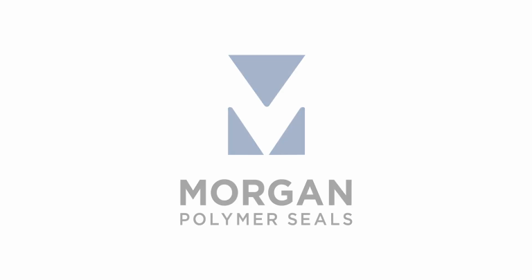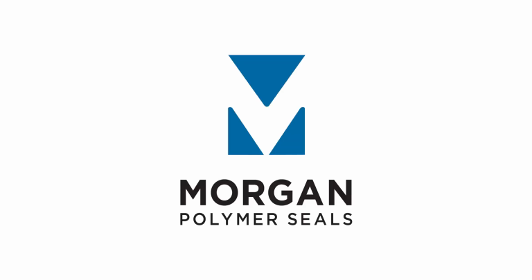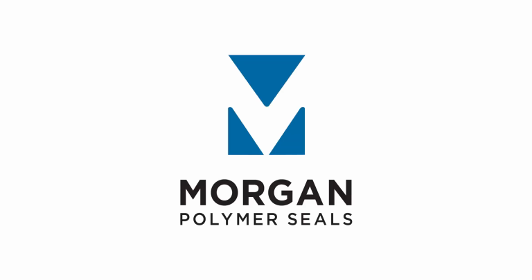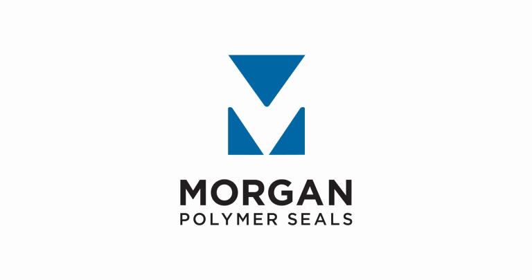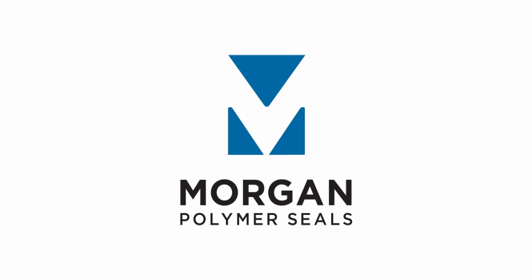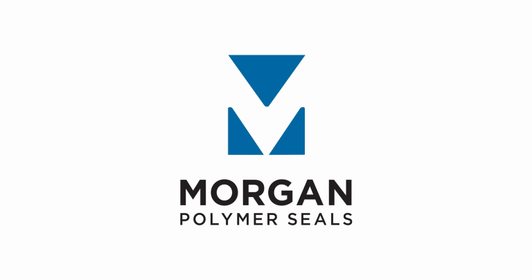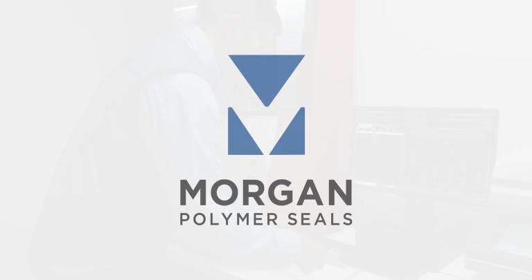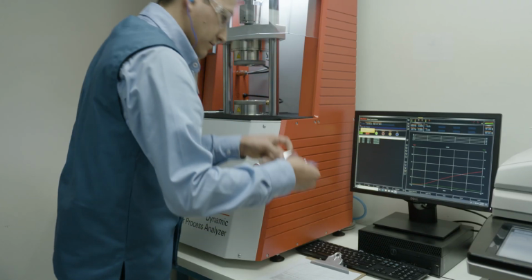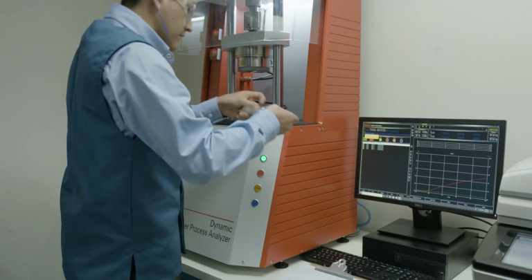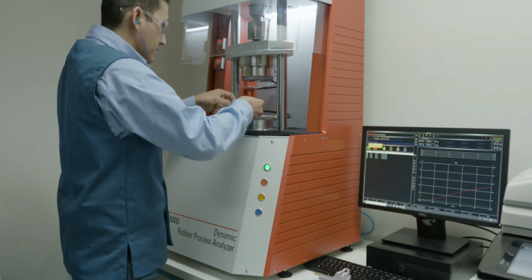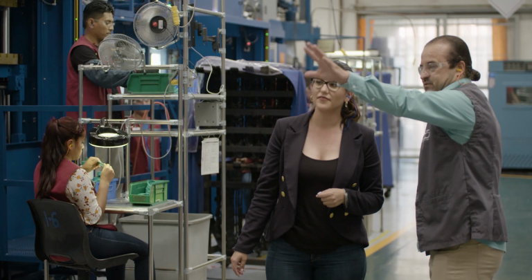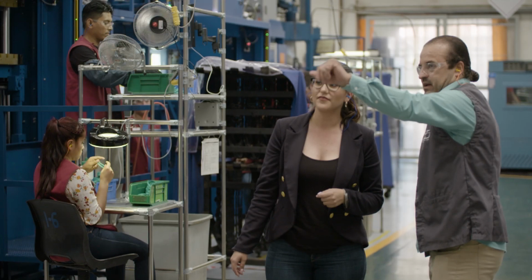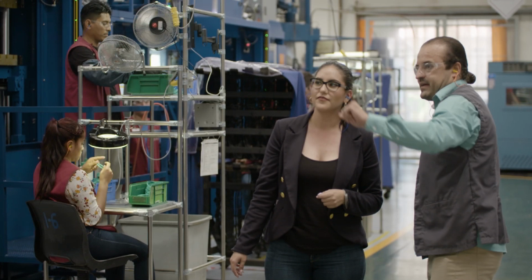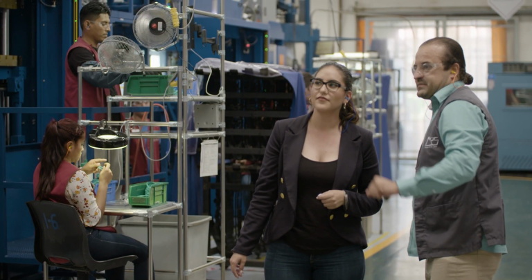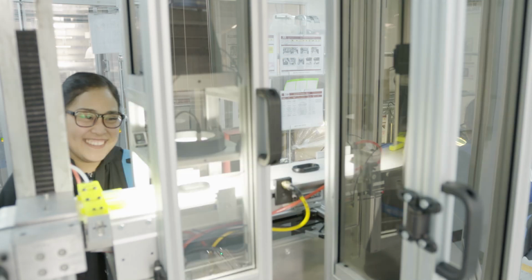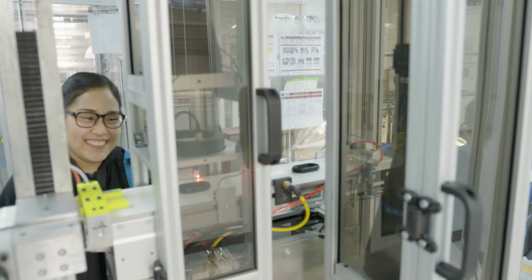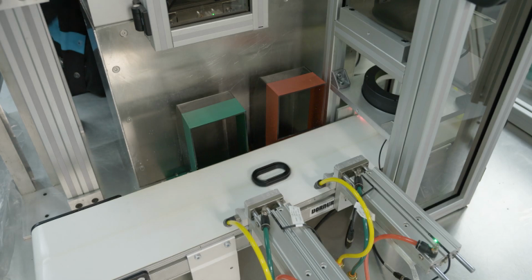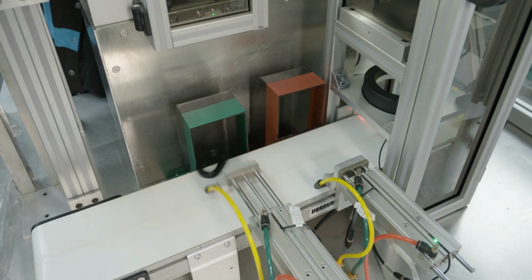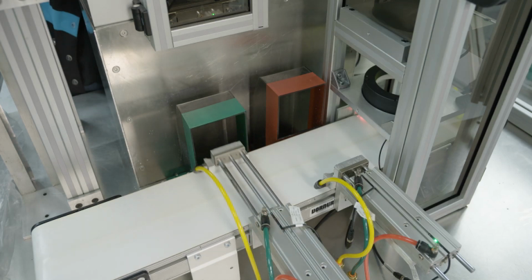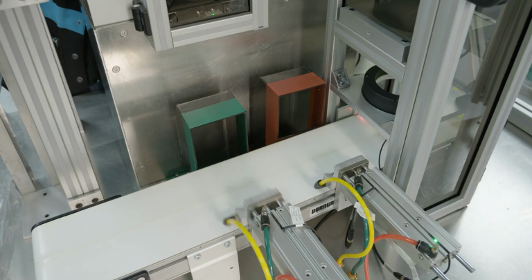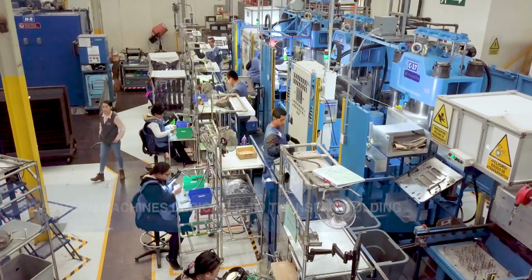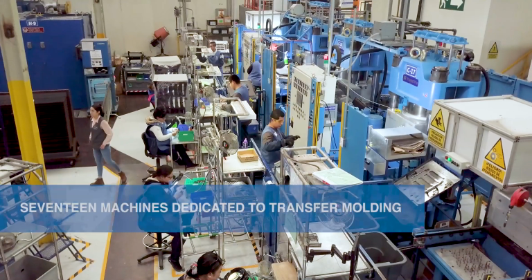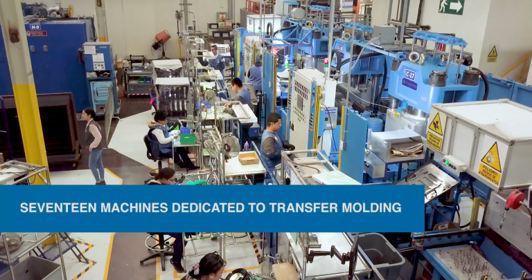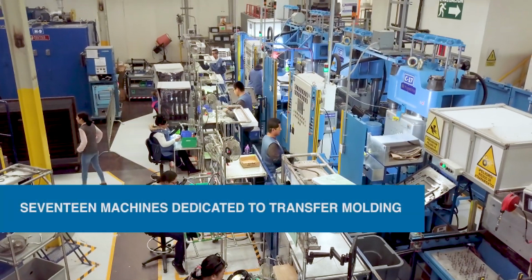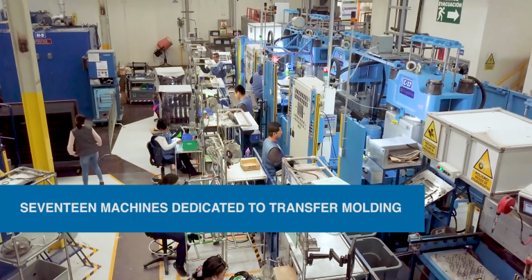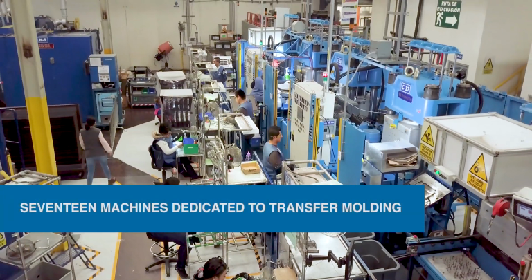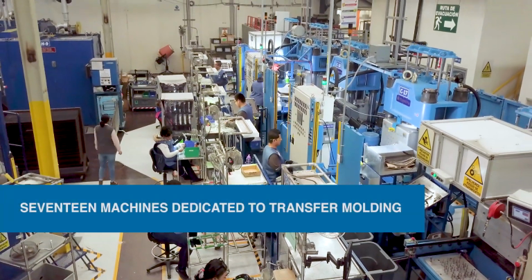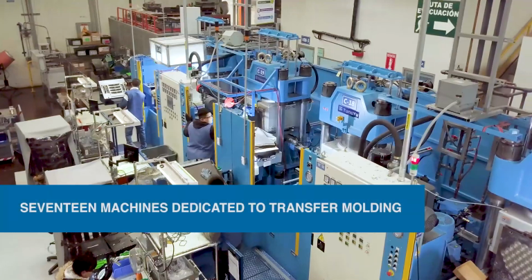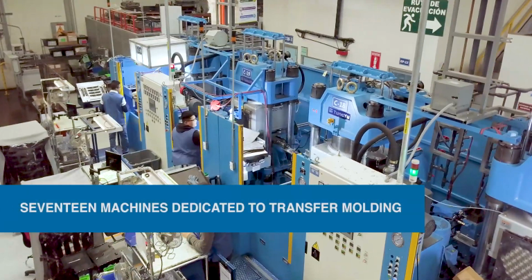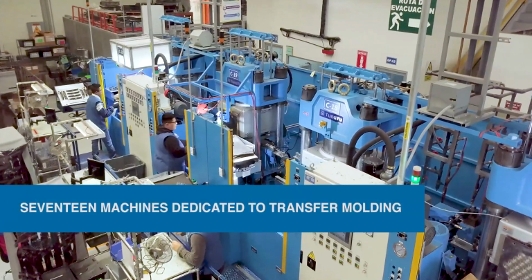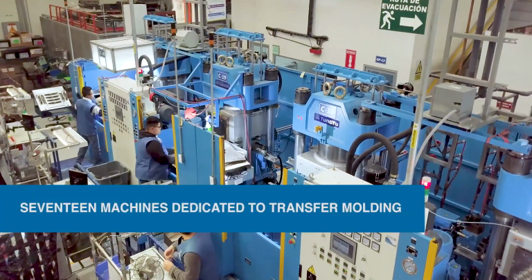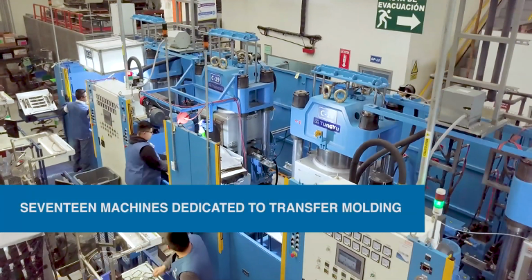At Morgan Polymer Seals, our expert engineers know the best way to make each custom part we produce, and we're proud to have 17 machines dedicated to transfer molding.